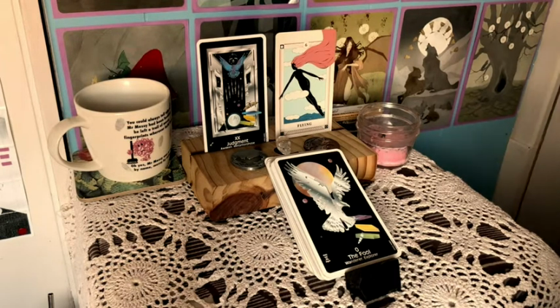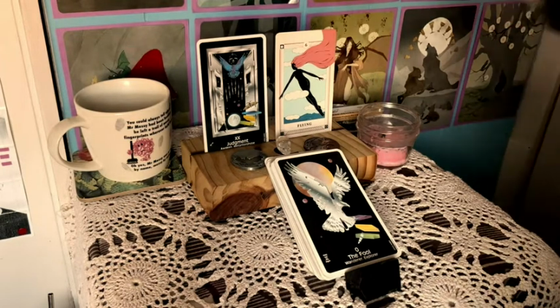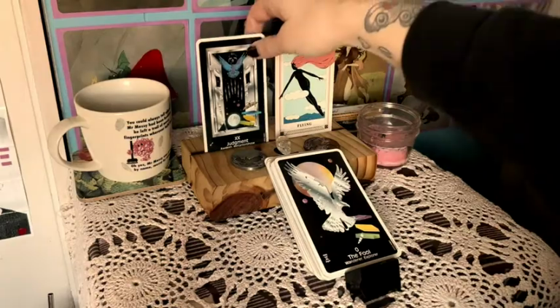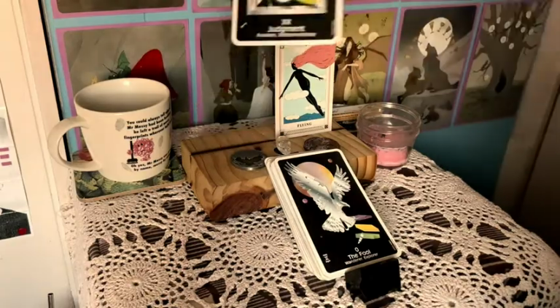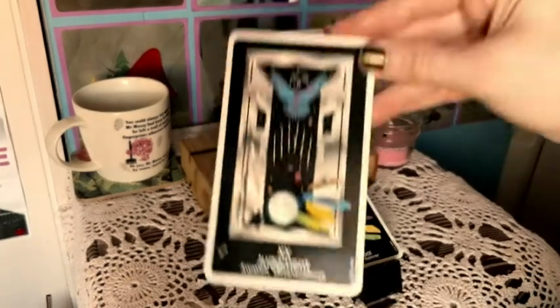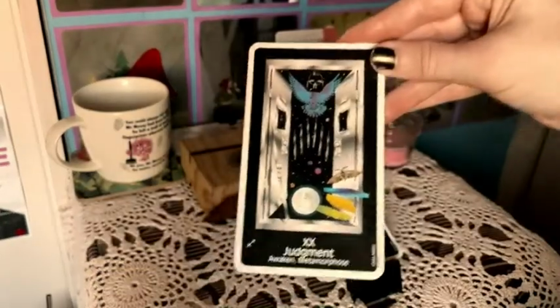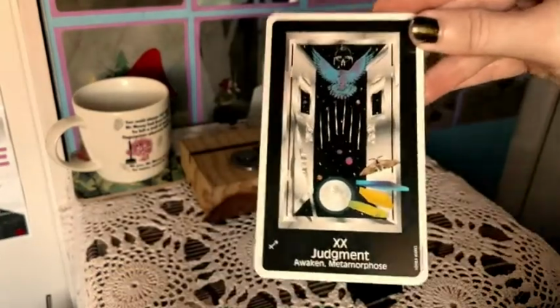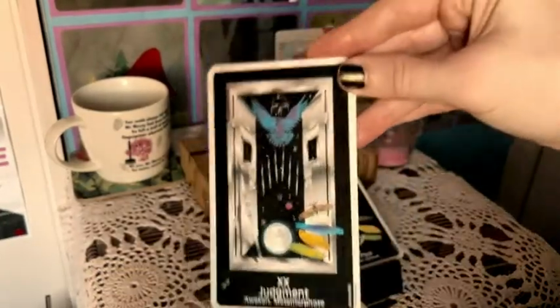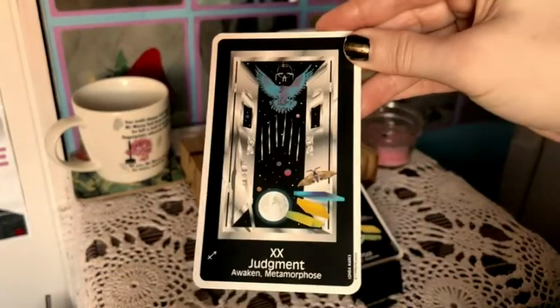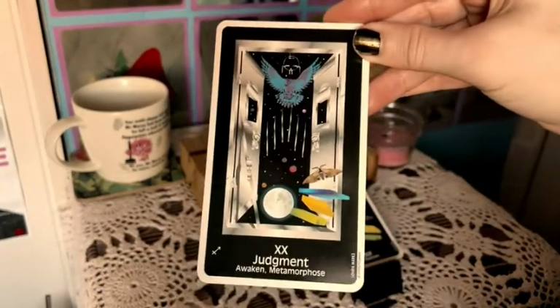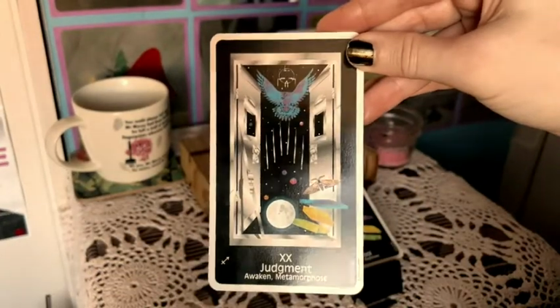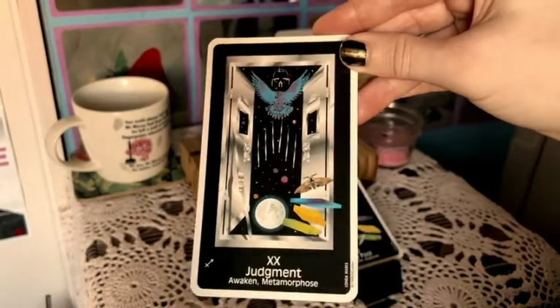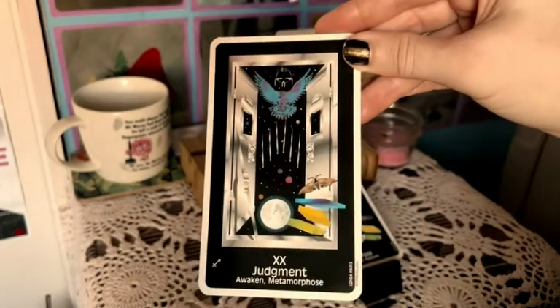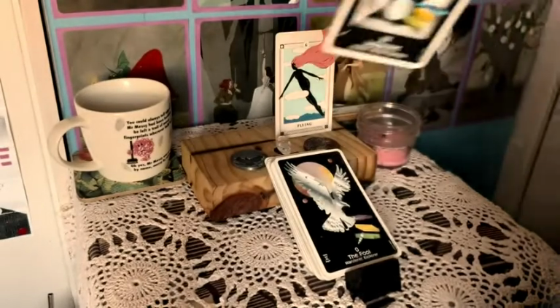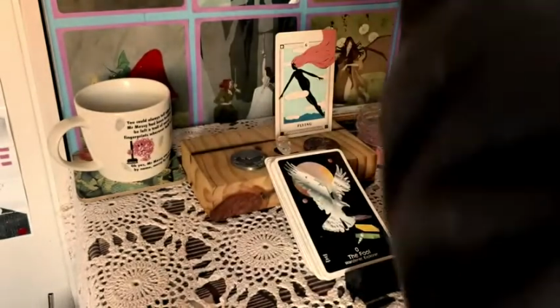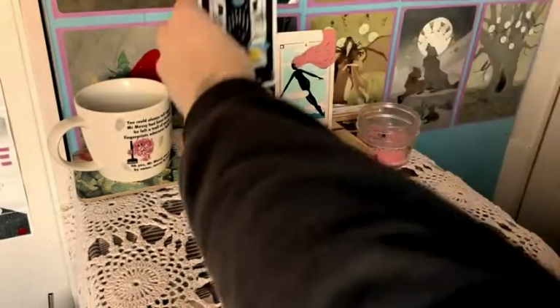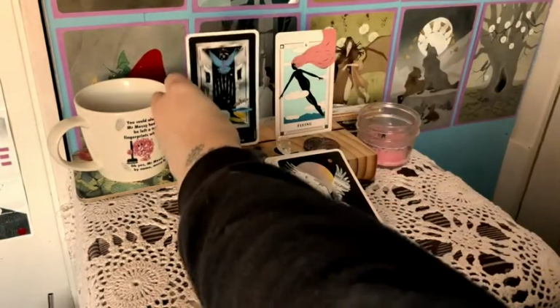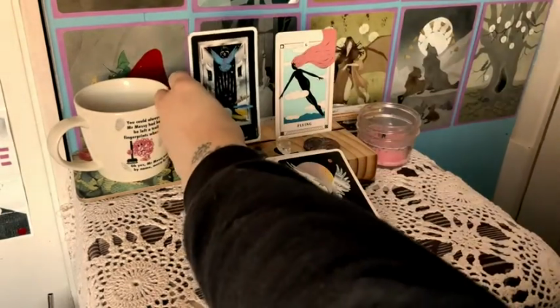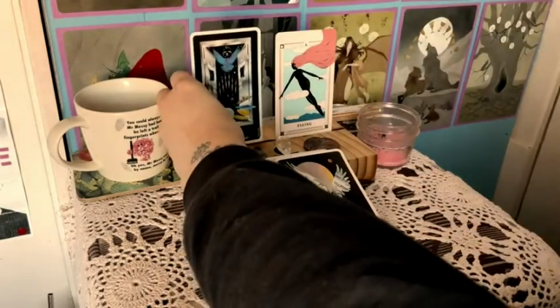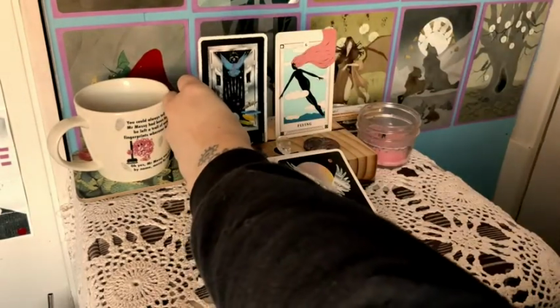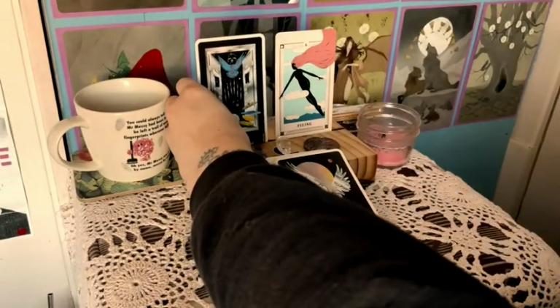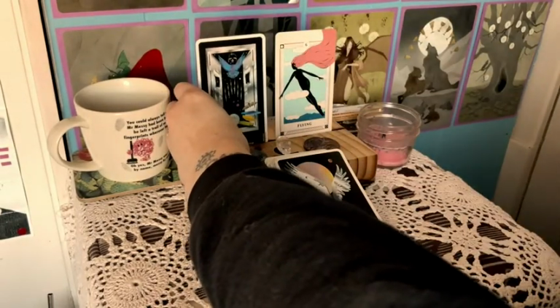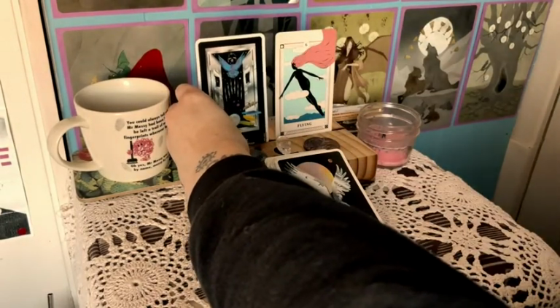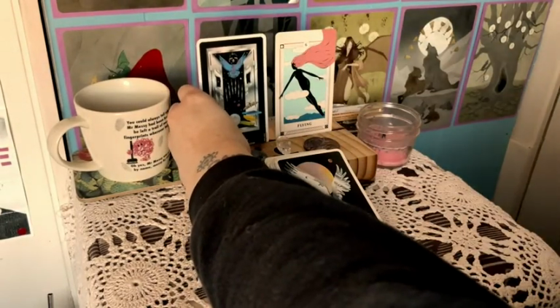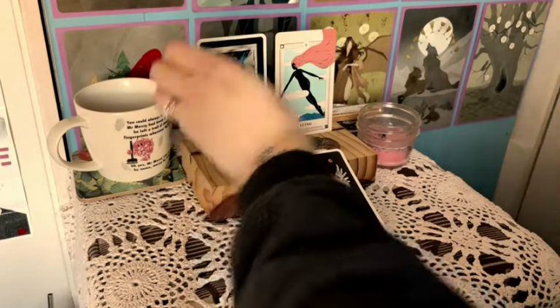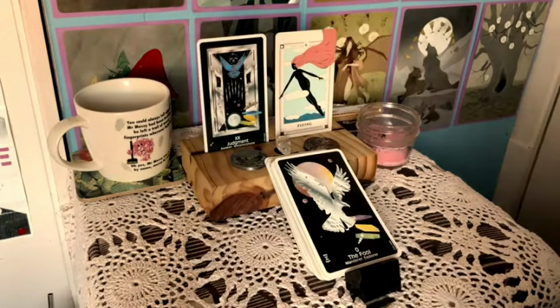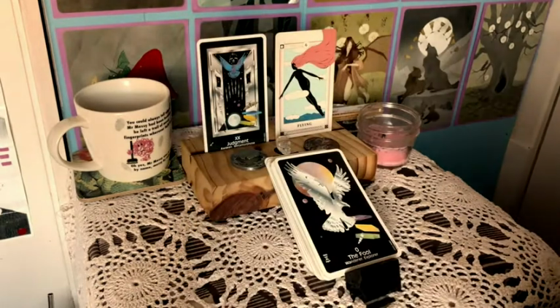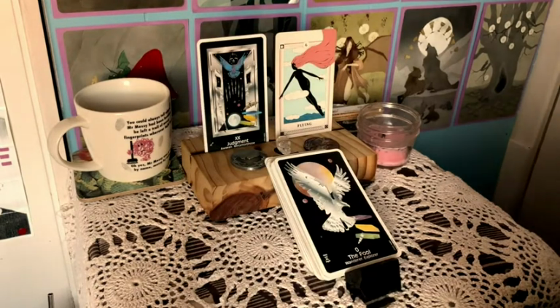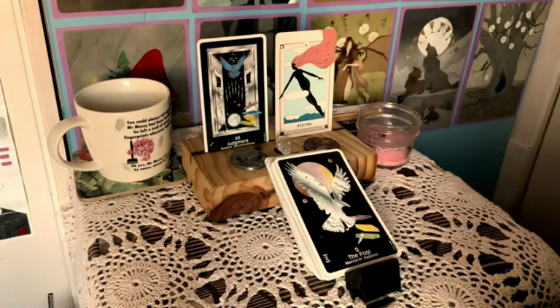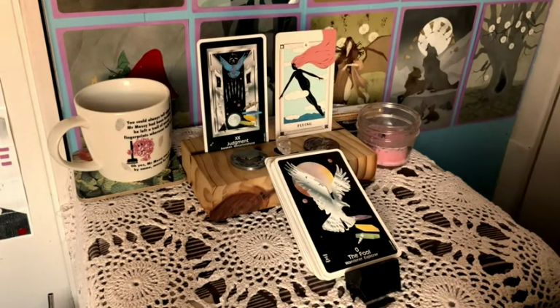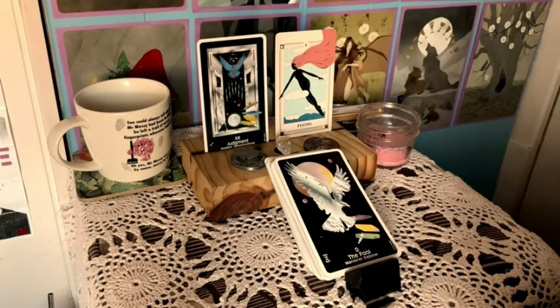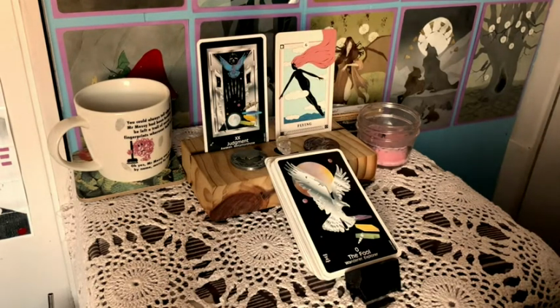So it's still in order — this is my card of the day, so you're going to see the Judgment card first. I also wanted to share that I was able to borrow the Crow's Magic guidebook from the Library of Congress.